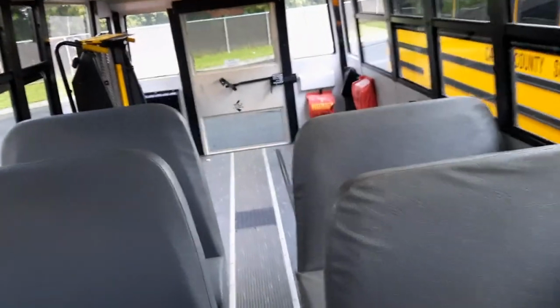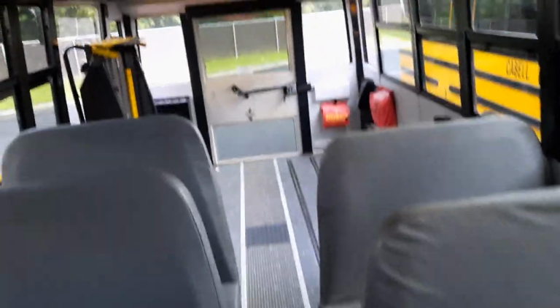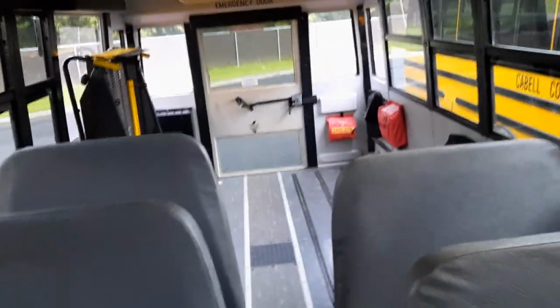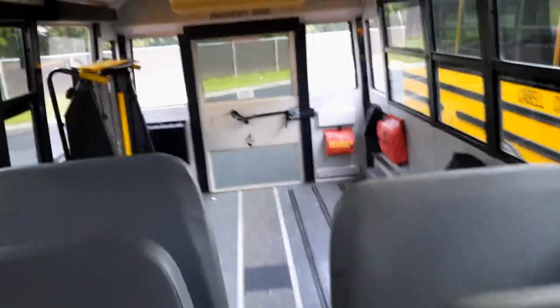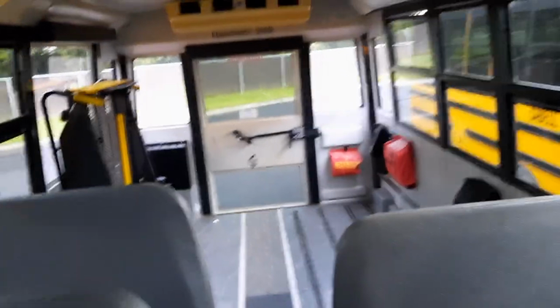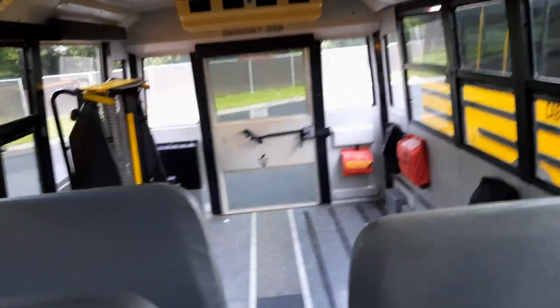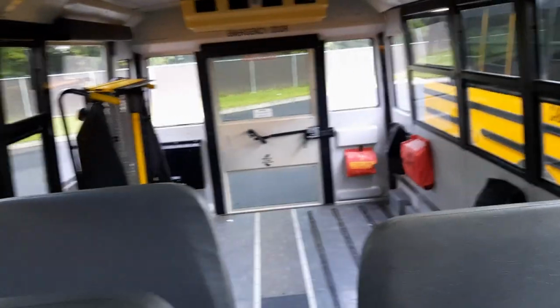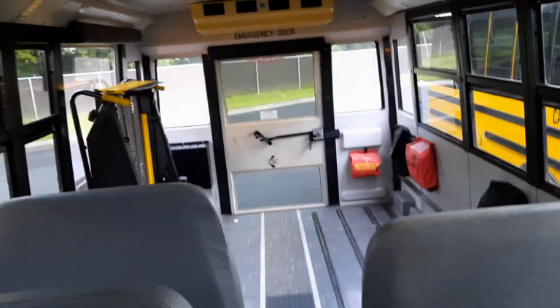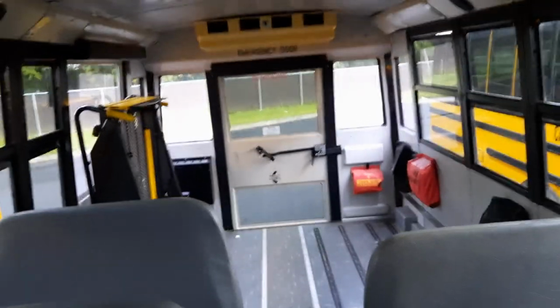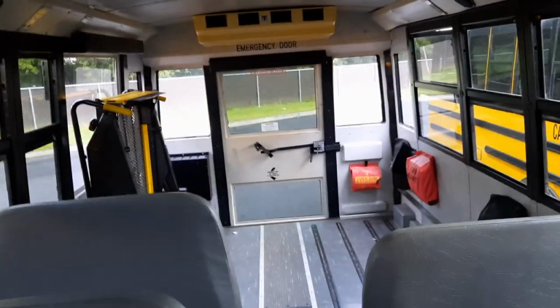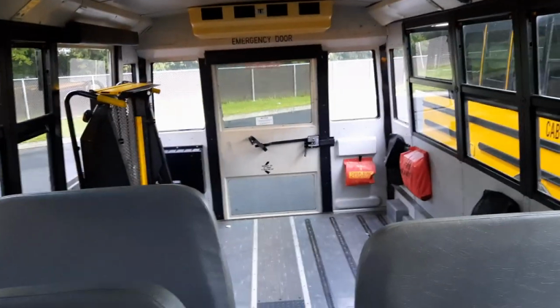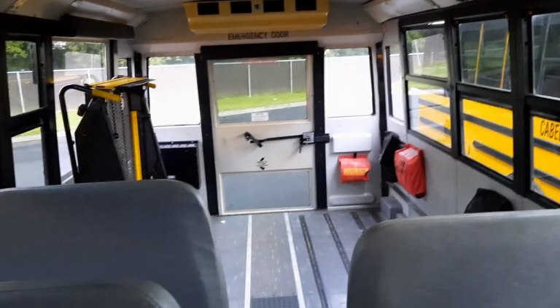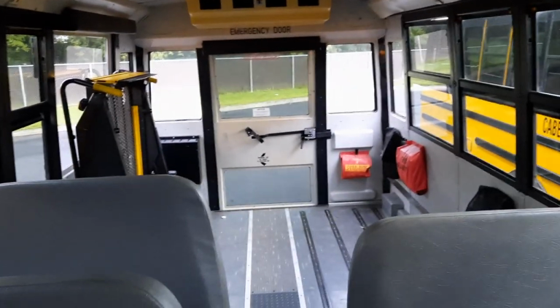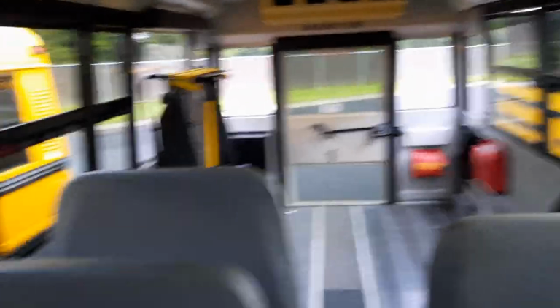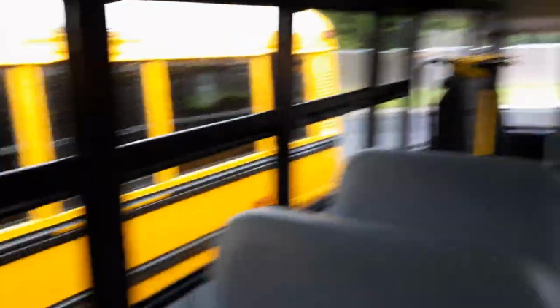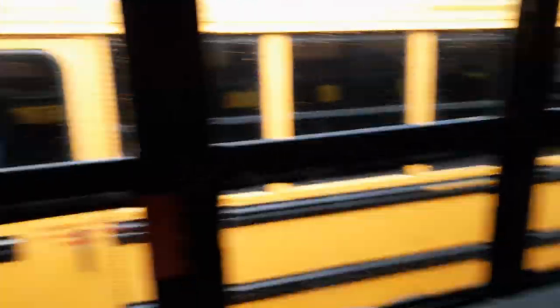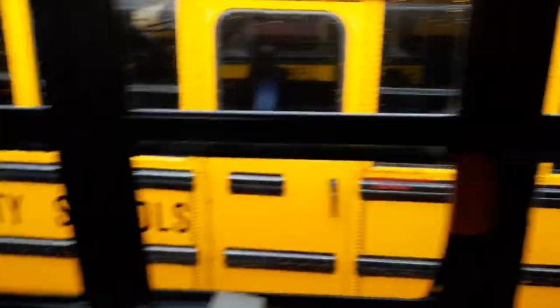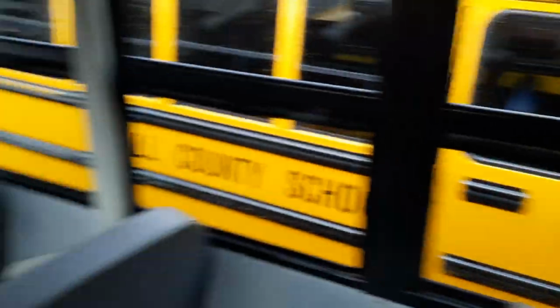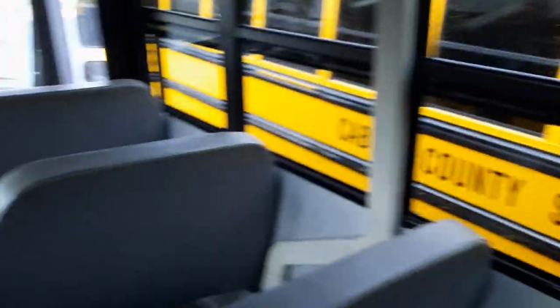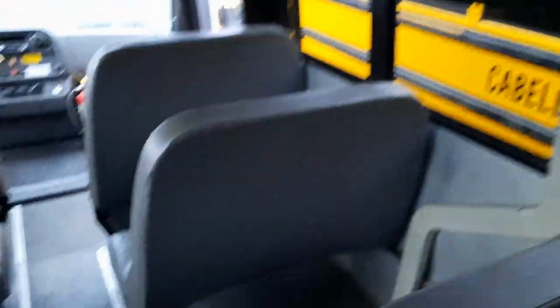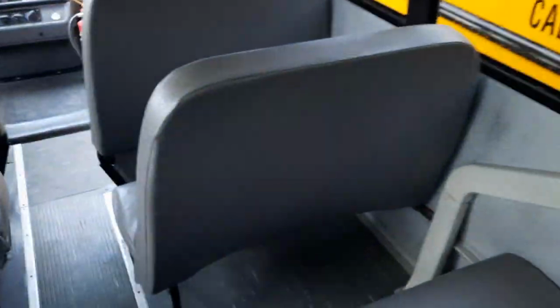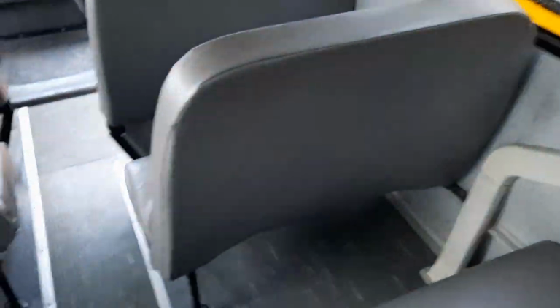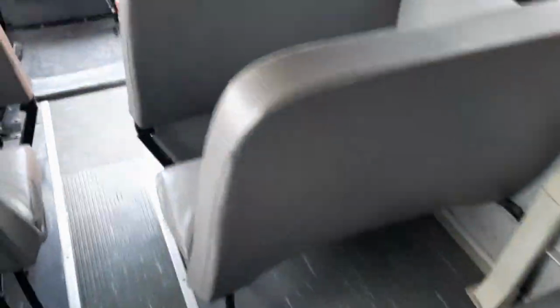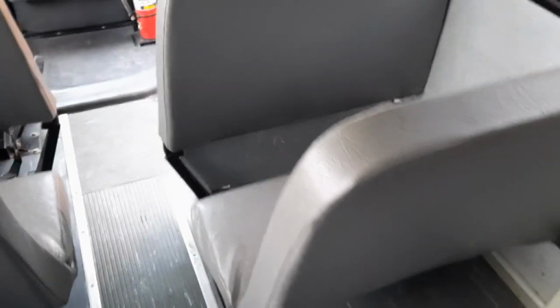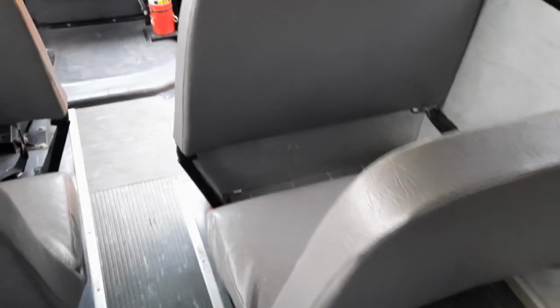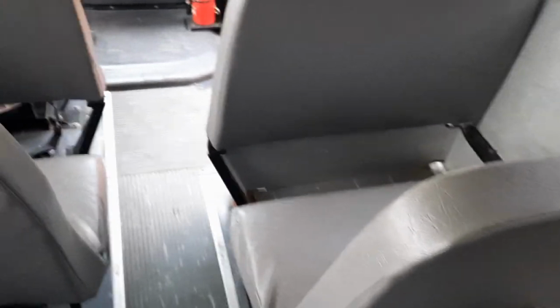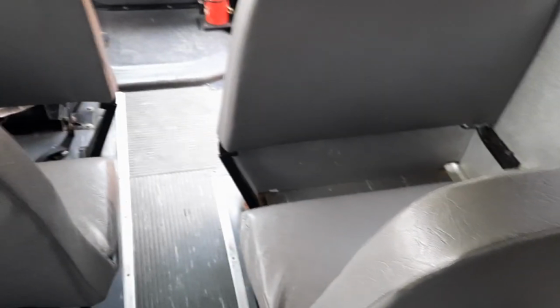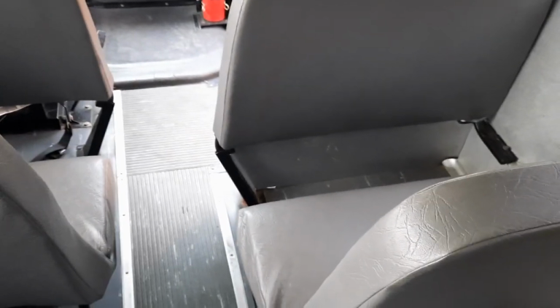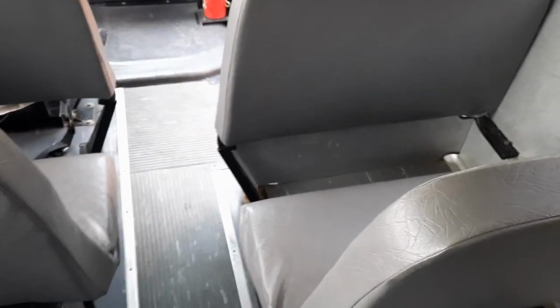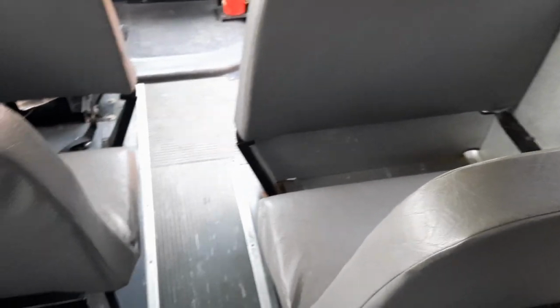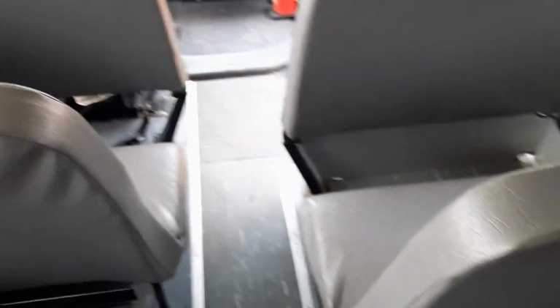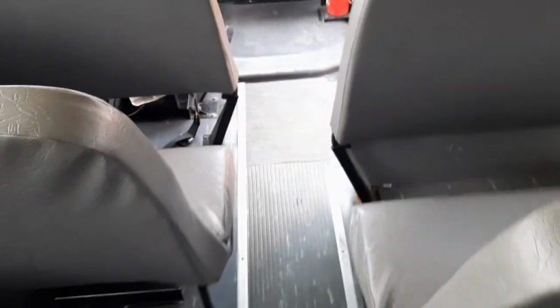It was retired at the end of late last school year, or over the summer sometime. I was really hoping to be able to get to drive one of these, but I guess not.